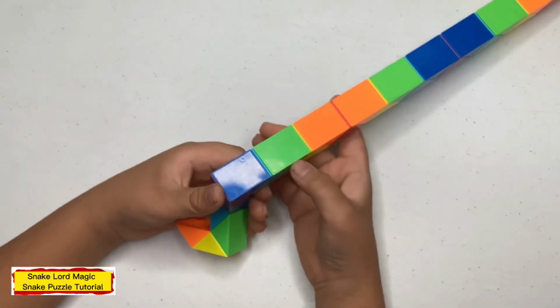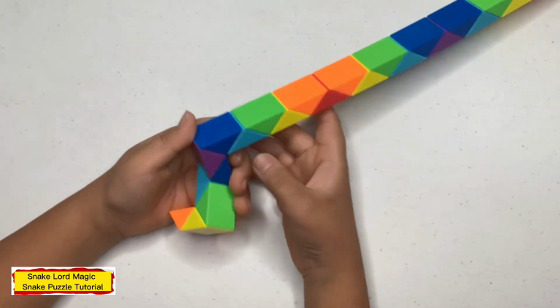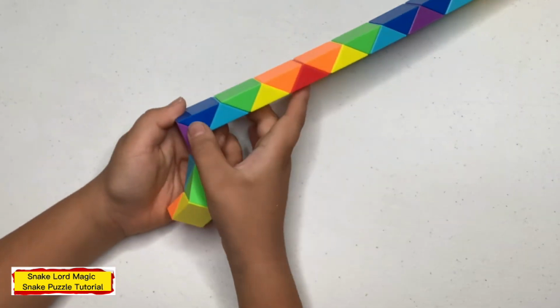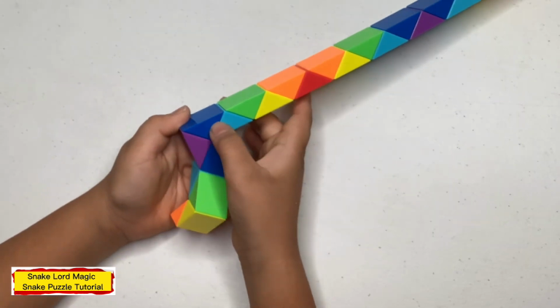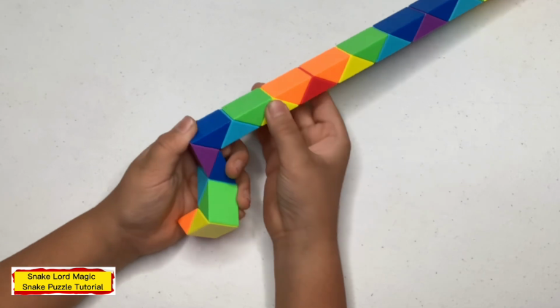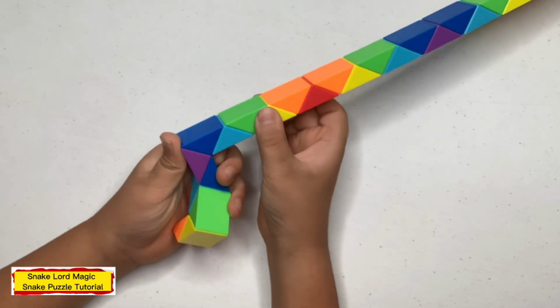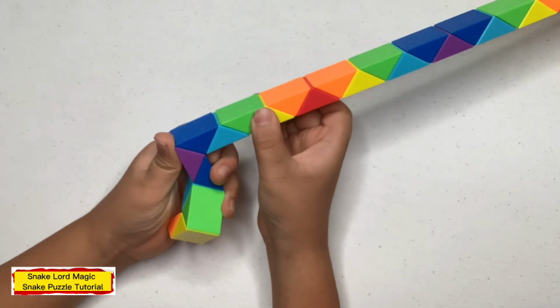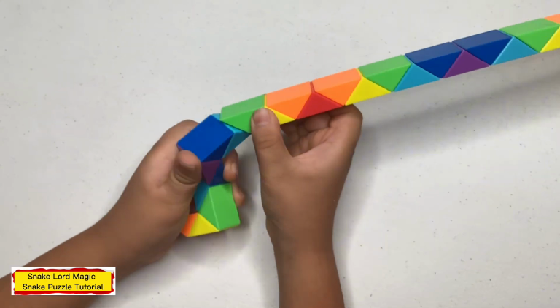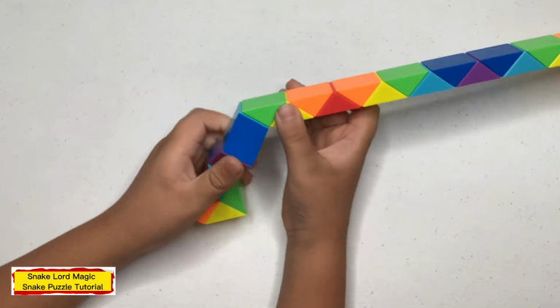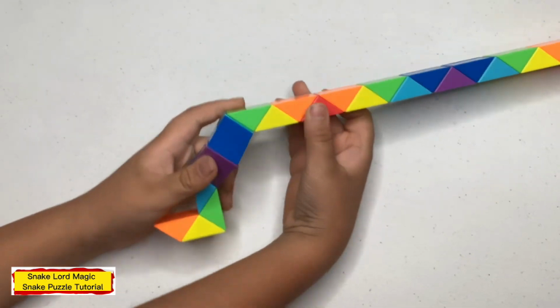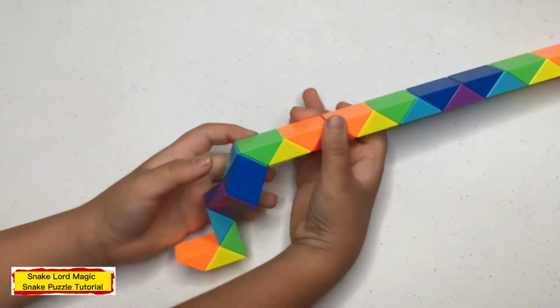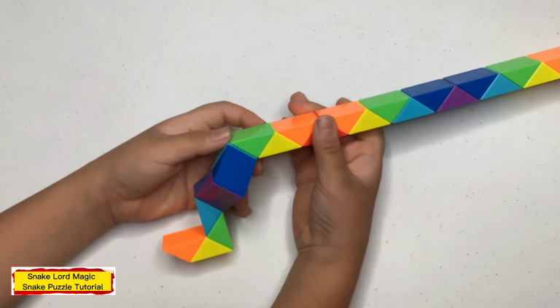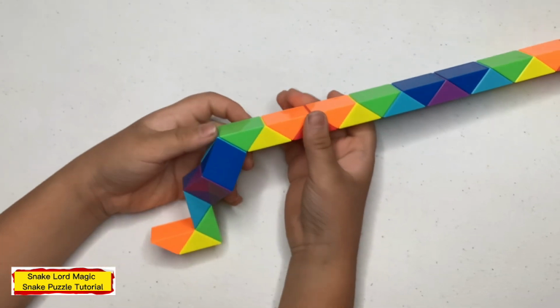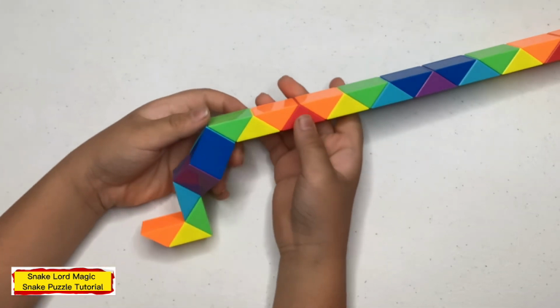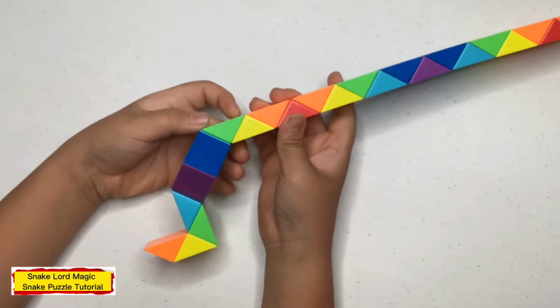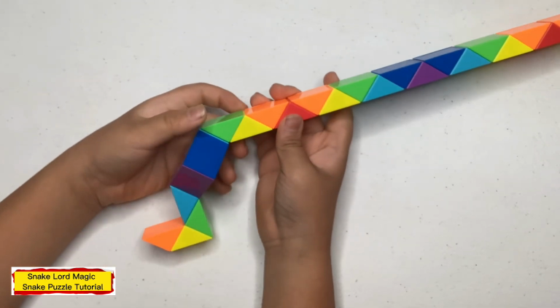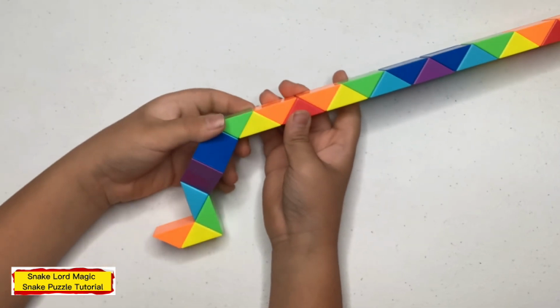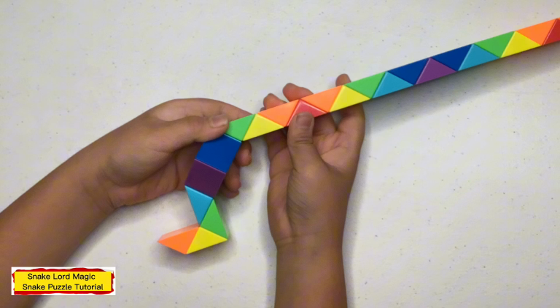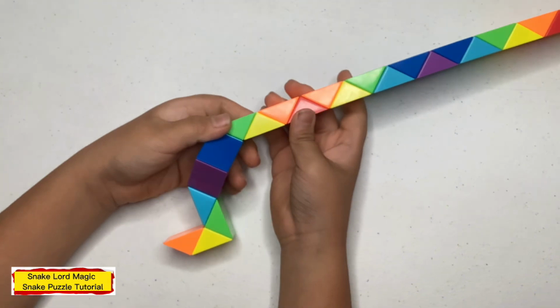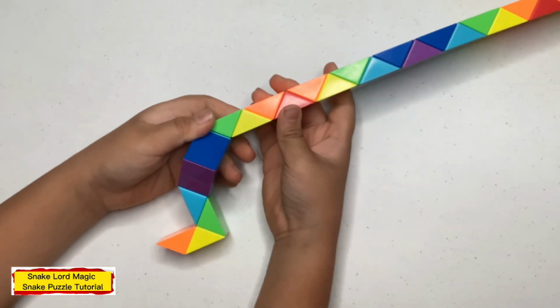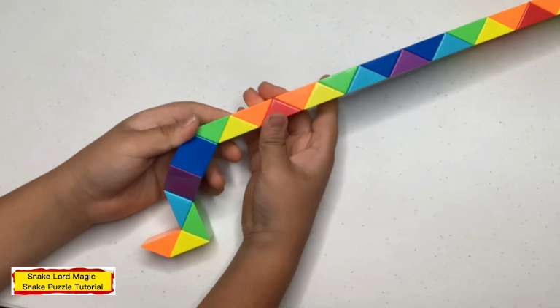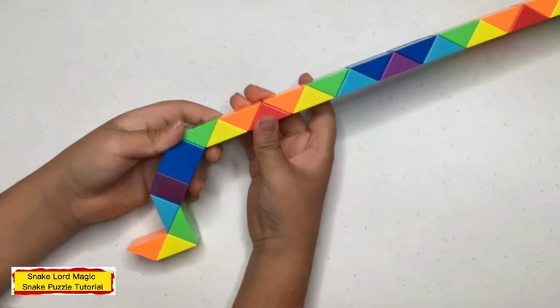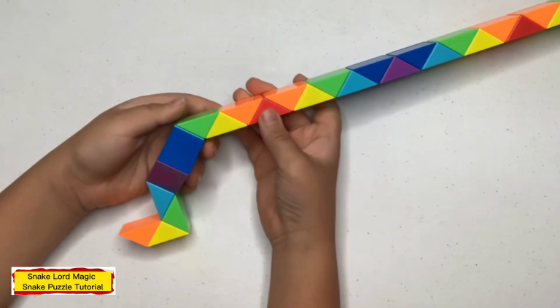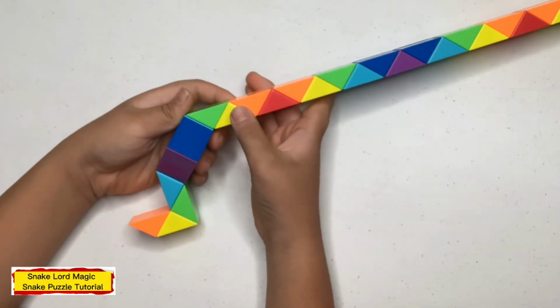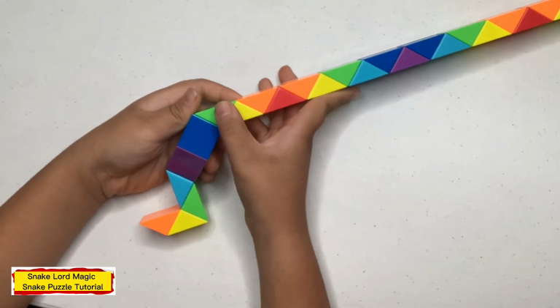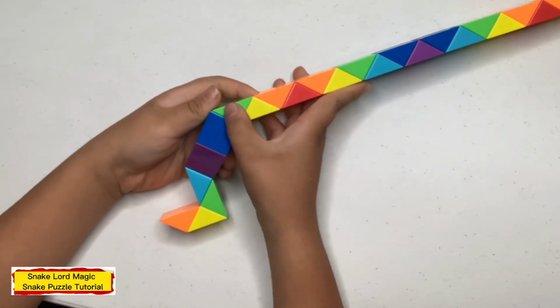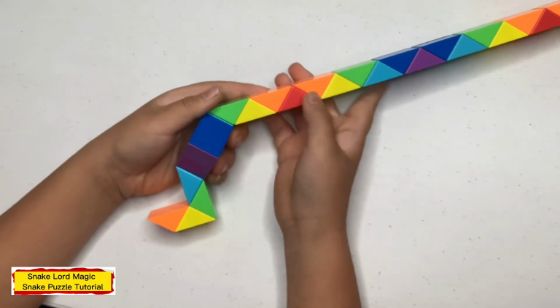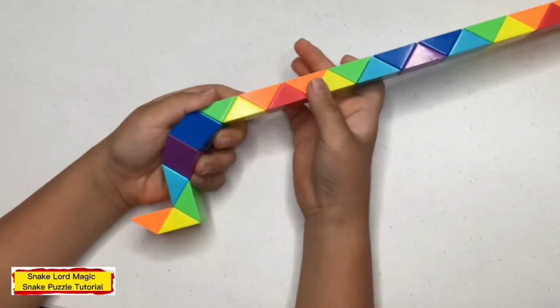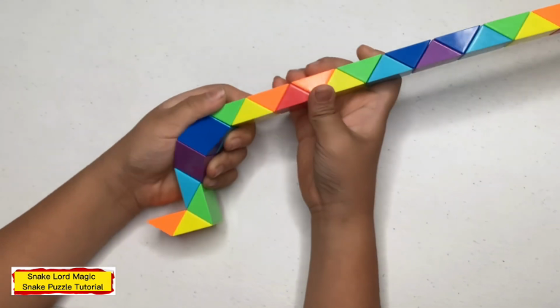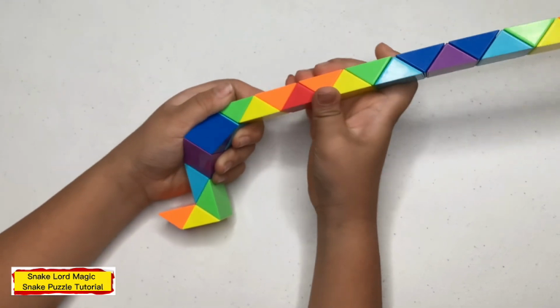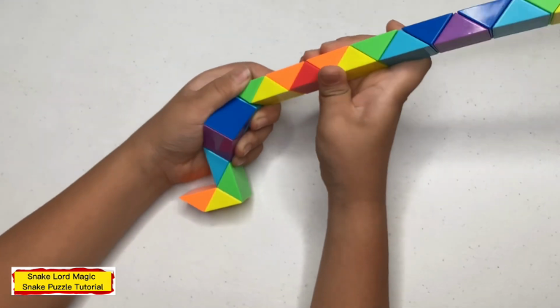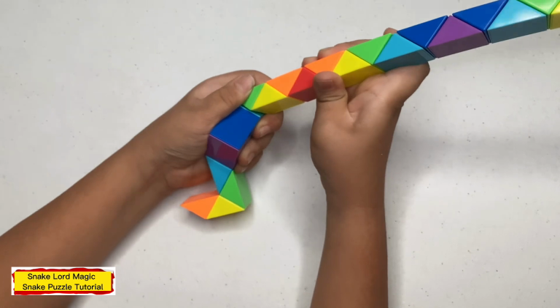Now cut to one, two inches, bring them to the right. Now cut to one, two inches, bring them to the left.